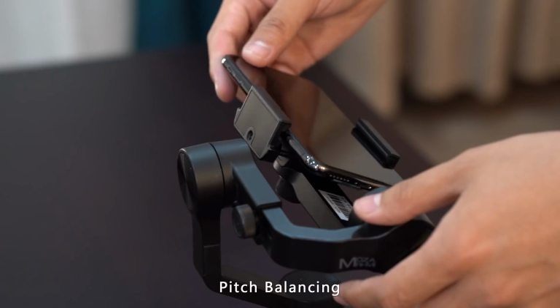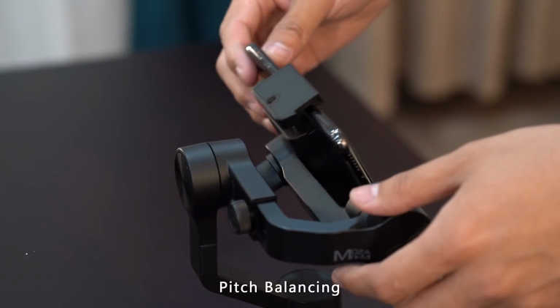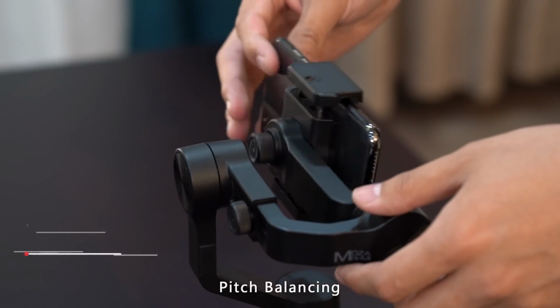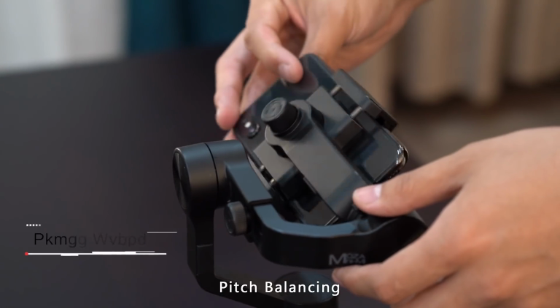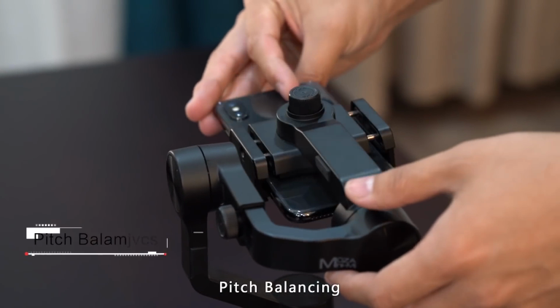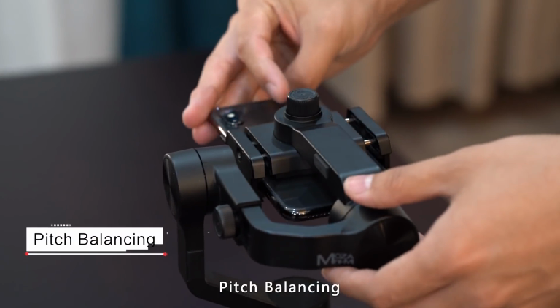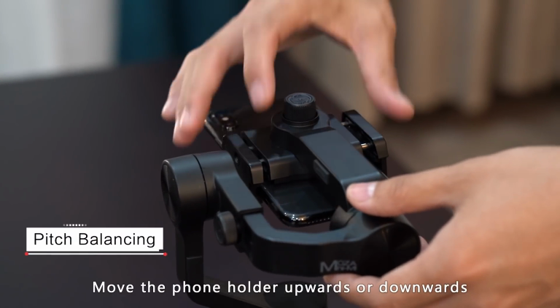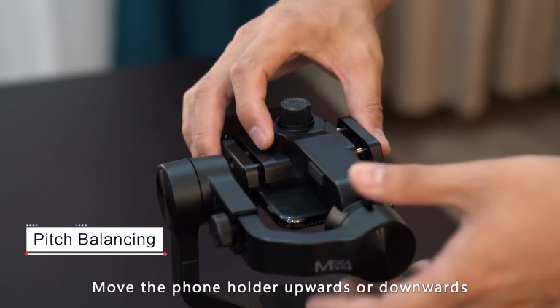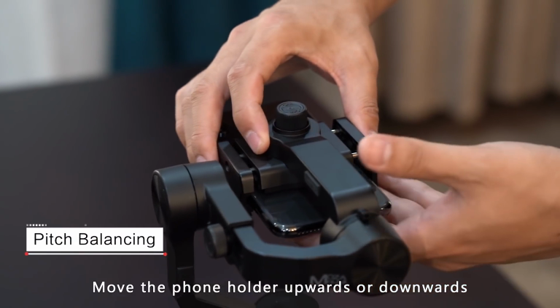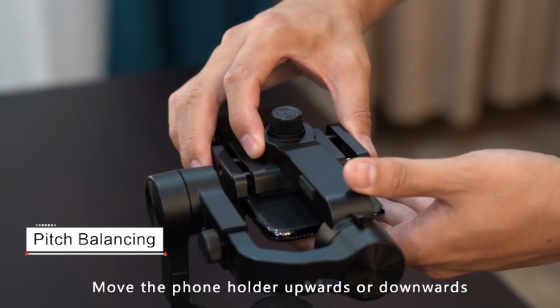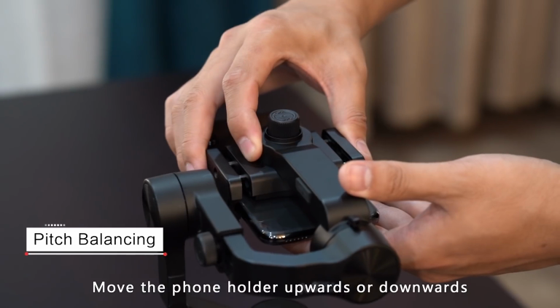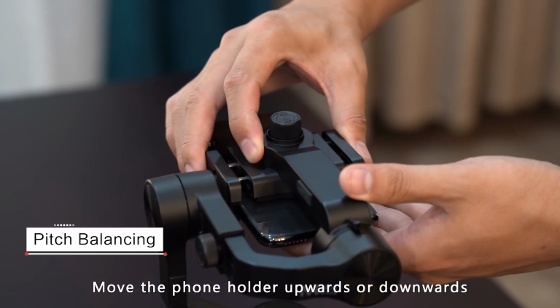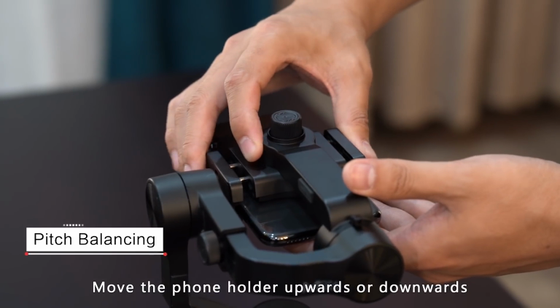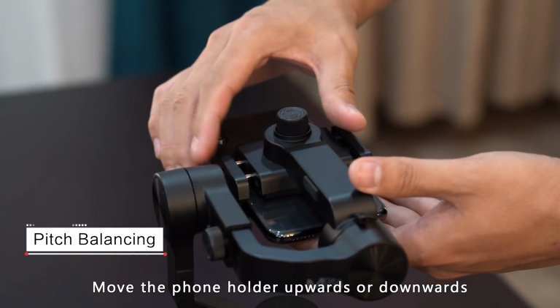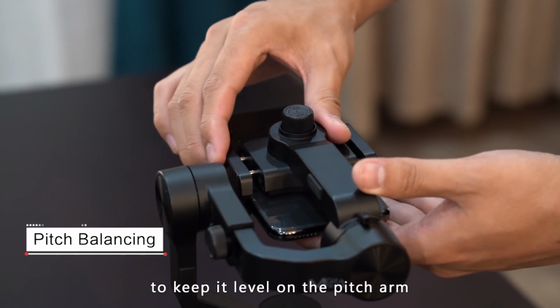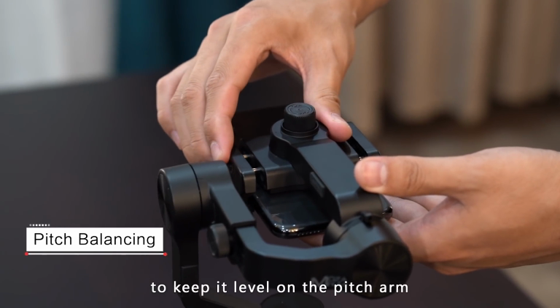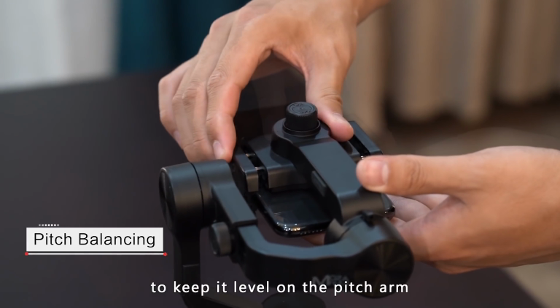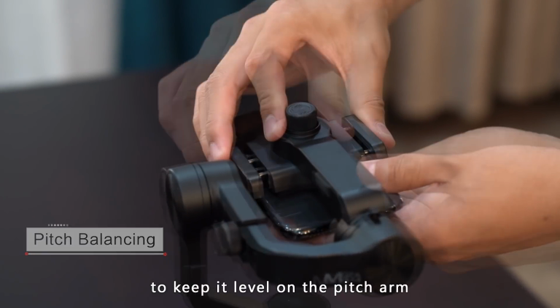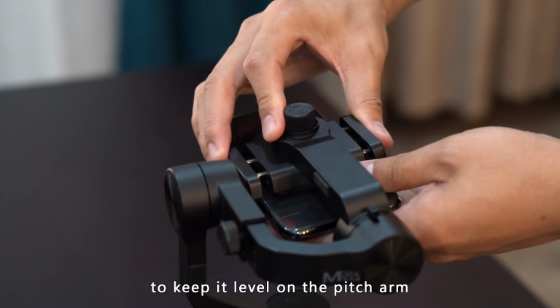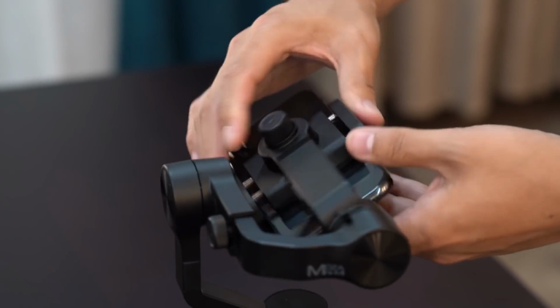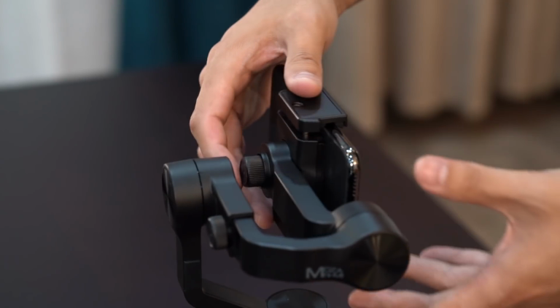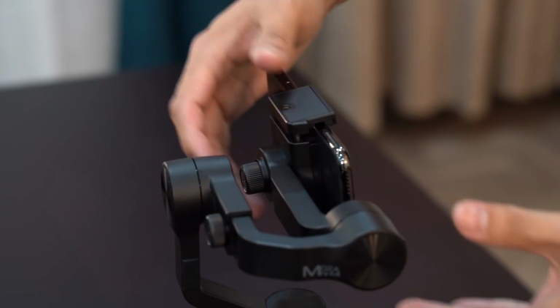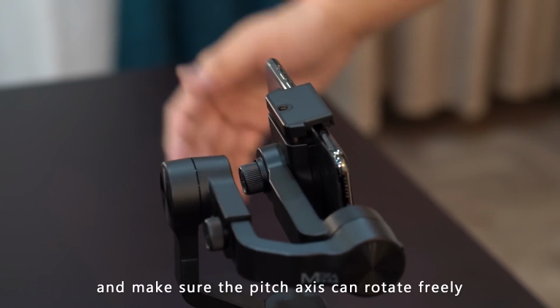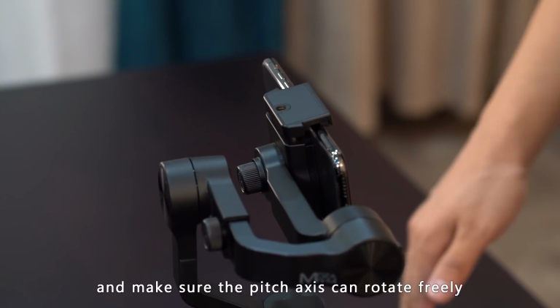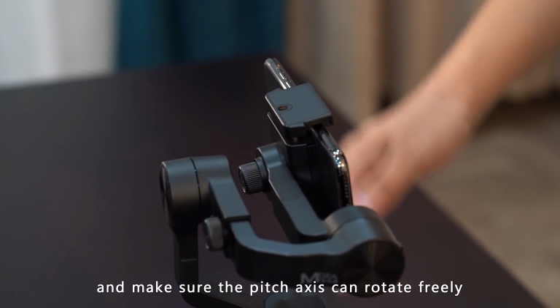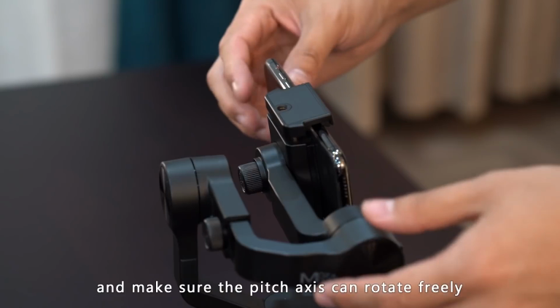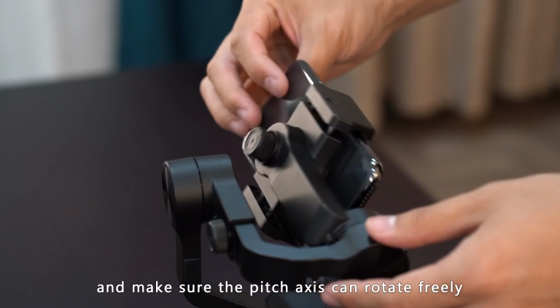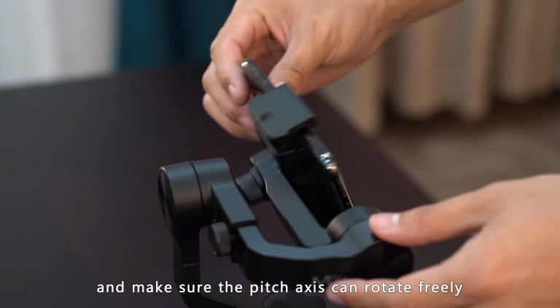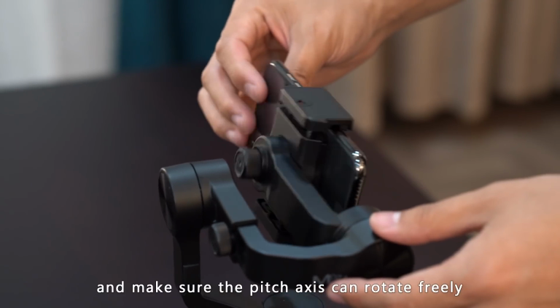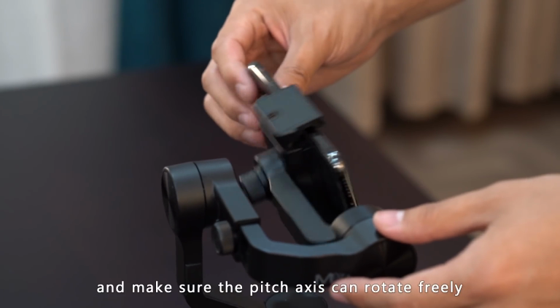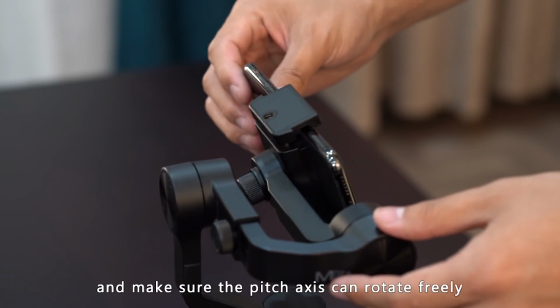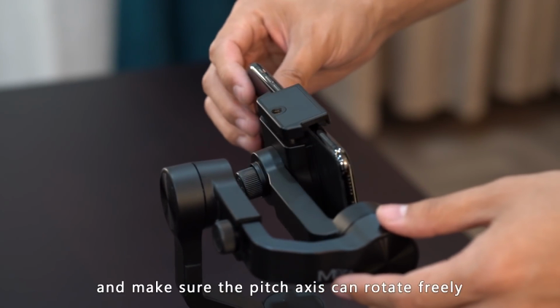Pitch balancing: adjust the cell phone mount upwards or downwards to keep it level on the pitch arm, and make sure the pitch axis can rotate freely.